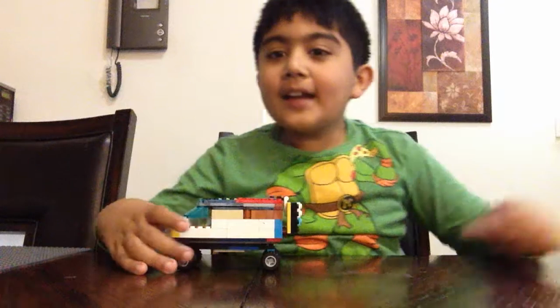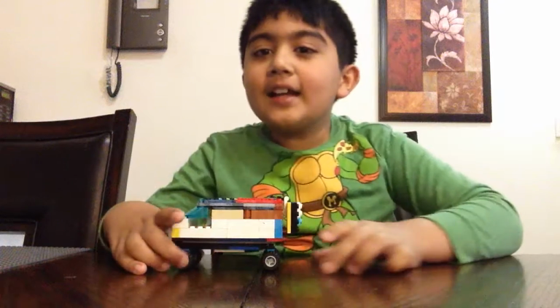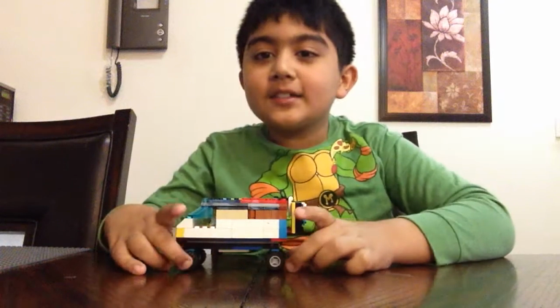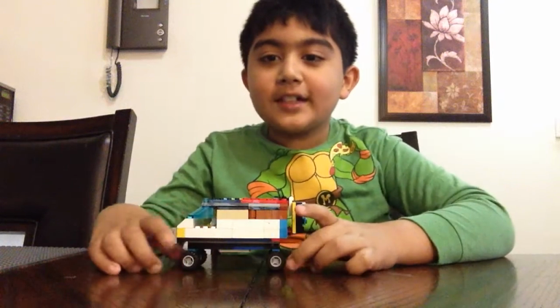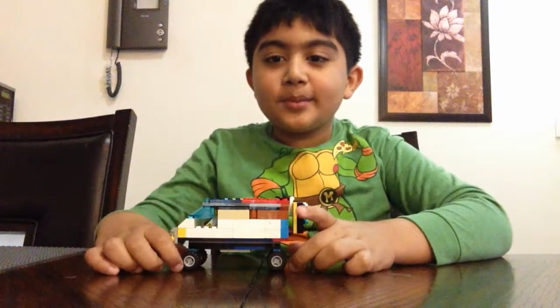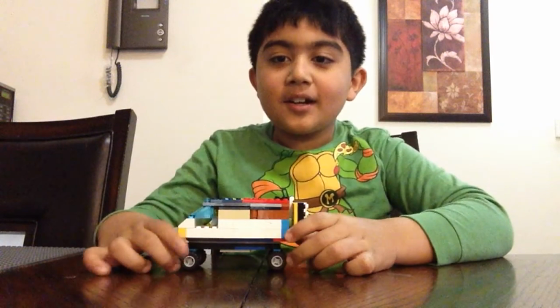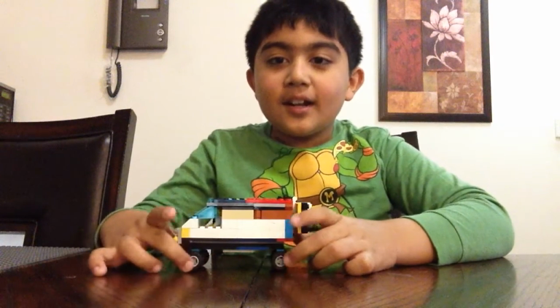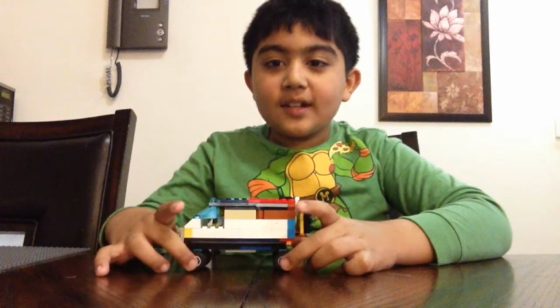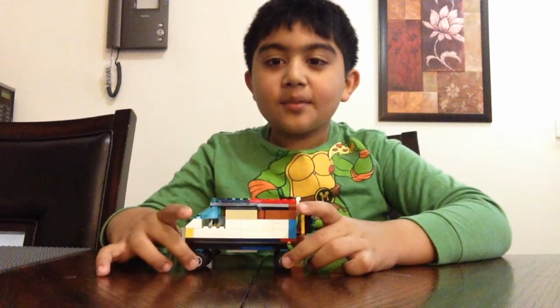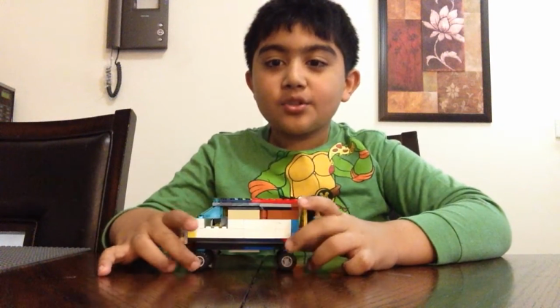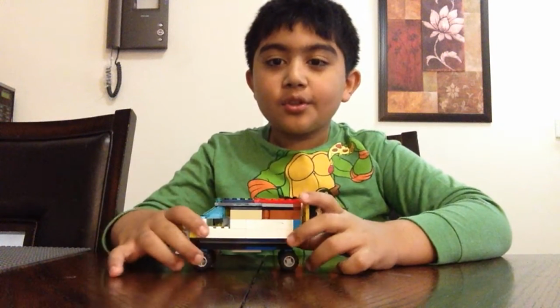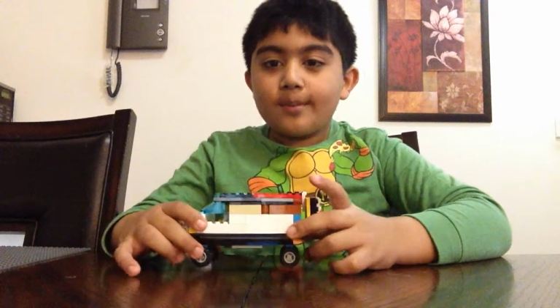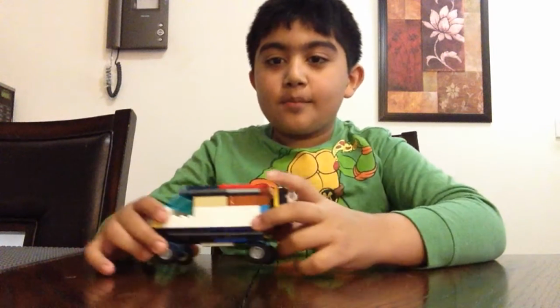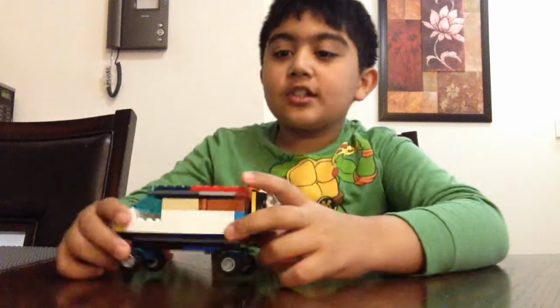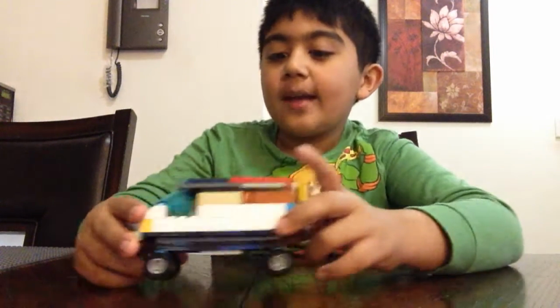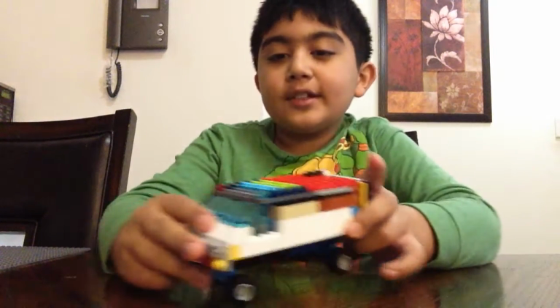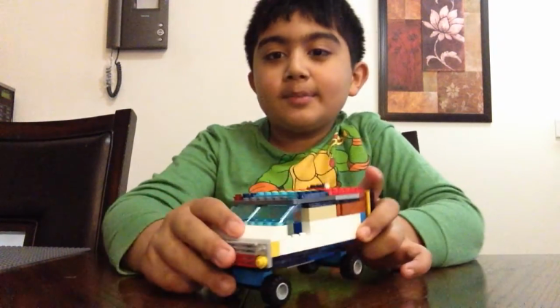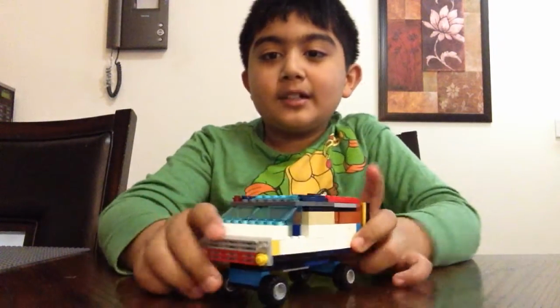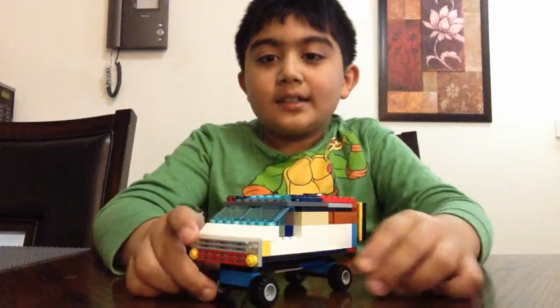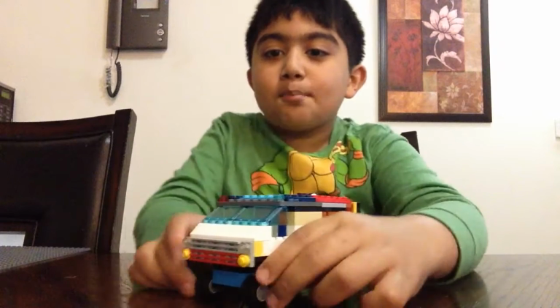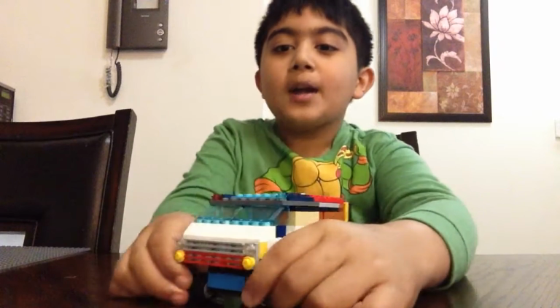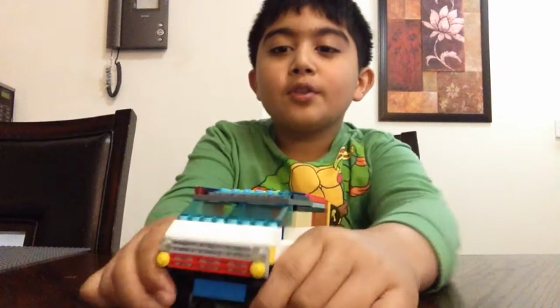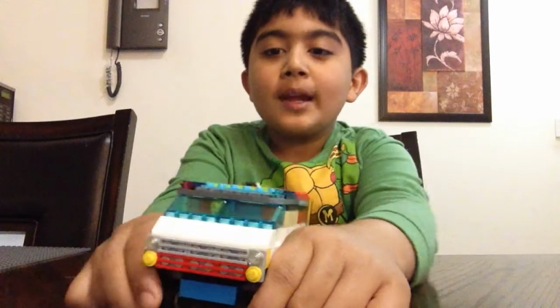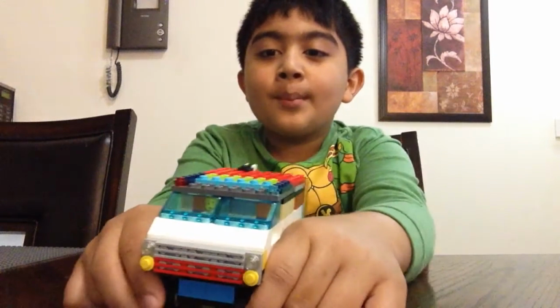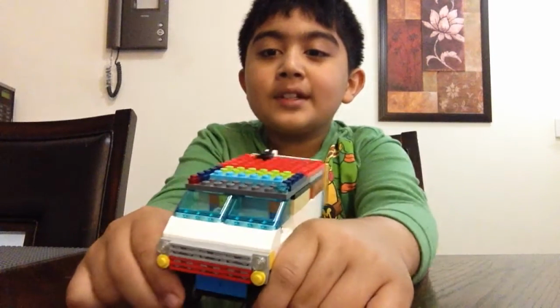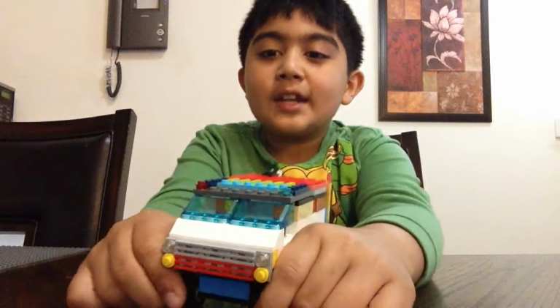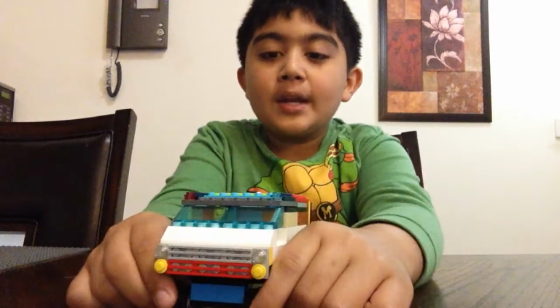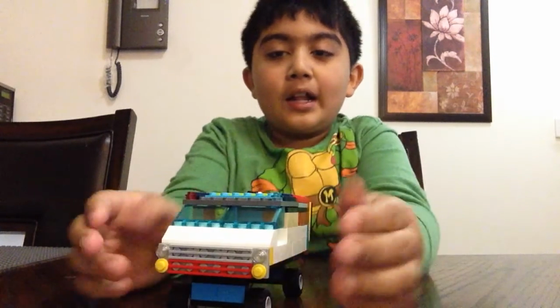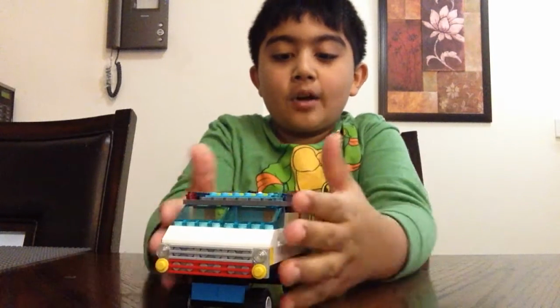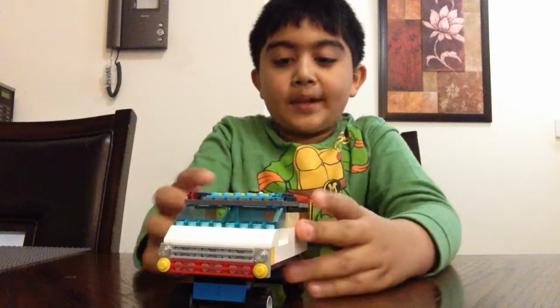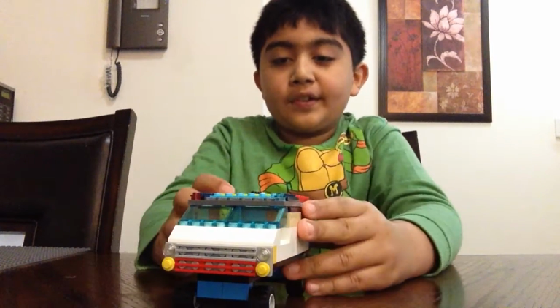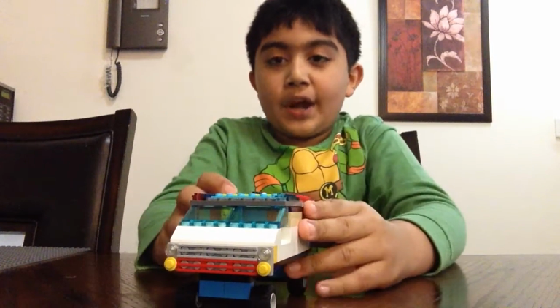Hi guys, KoolkitTube here and today I'm going to show you my modular ambulance build. It's like part 2 of my ambulance and I've made it a lot bigger this time.